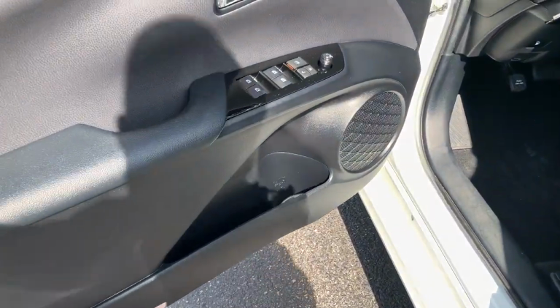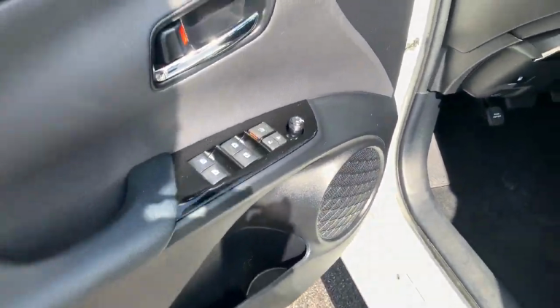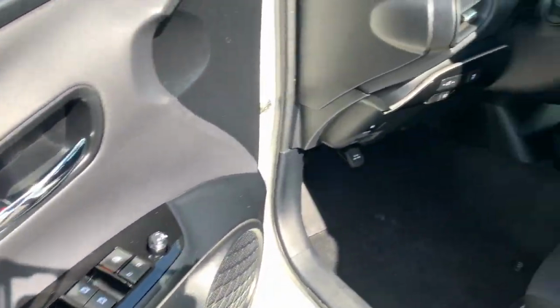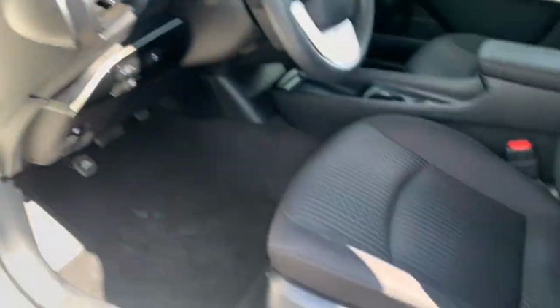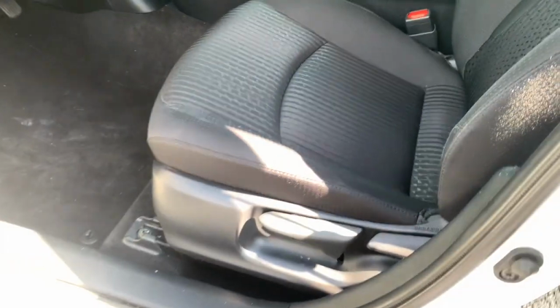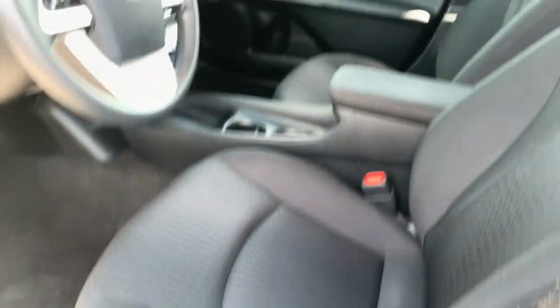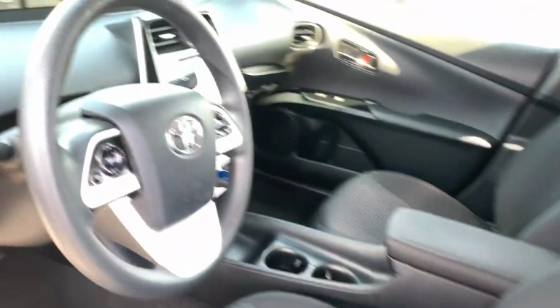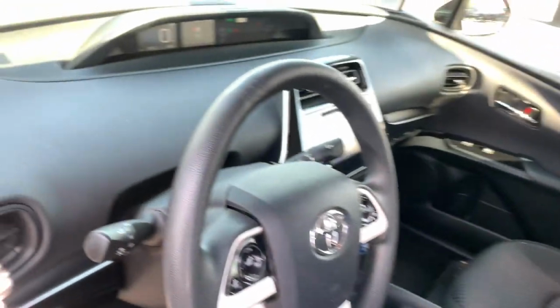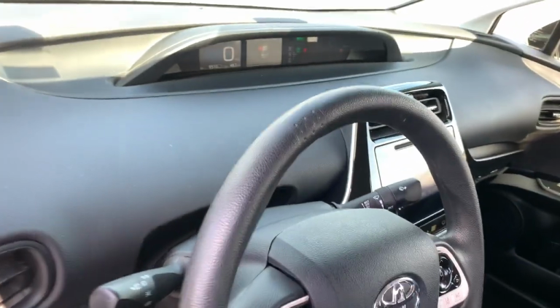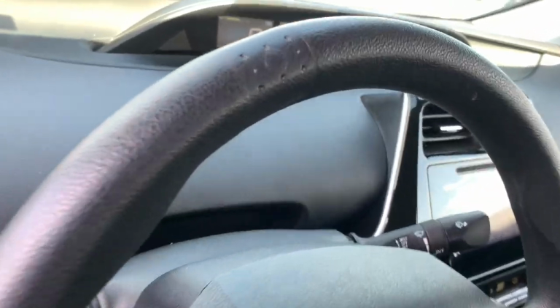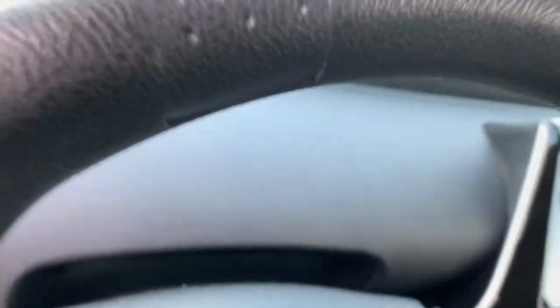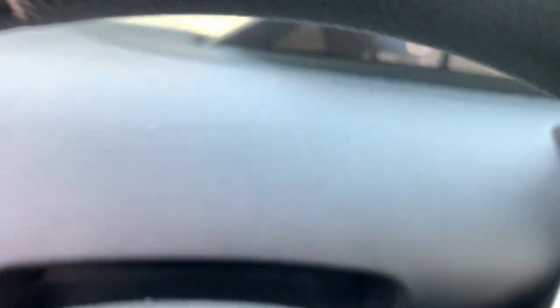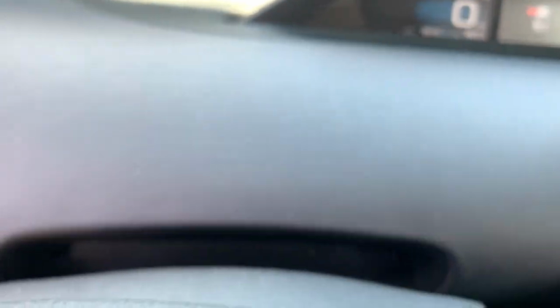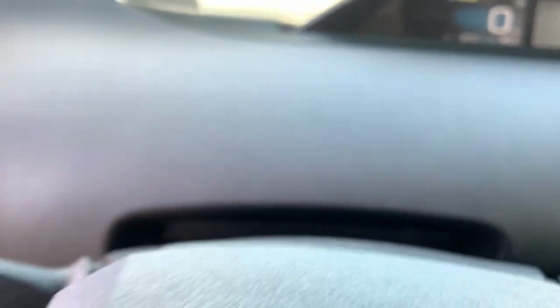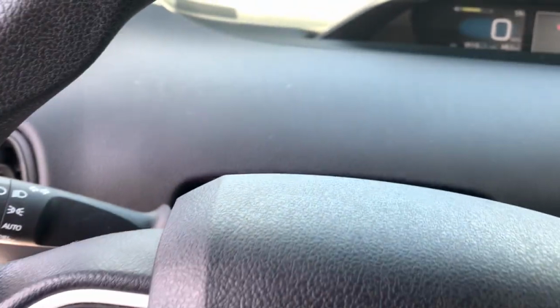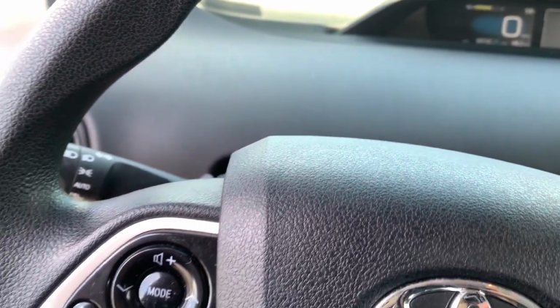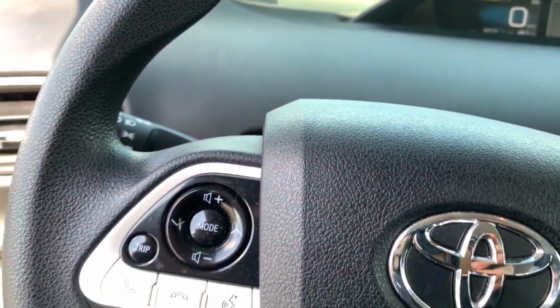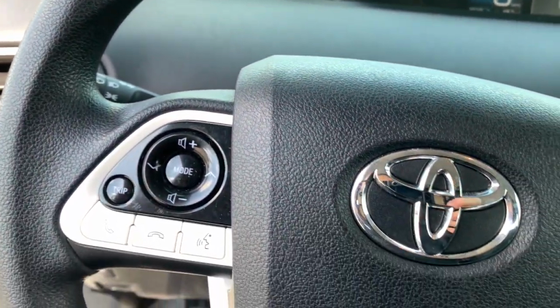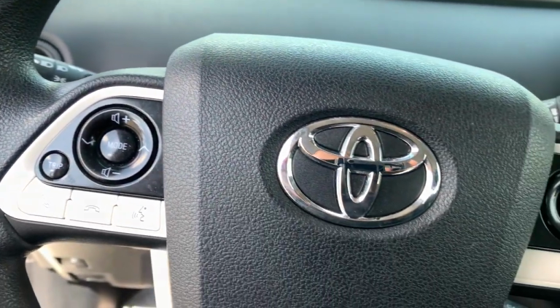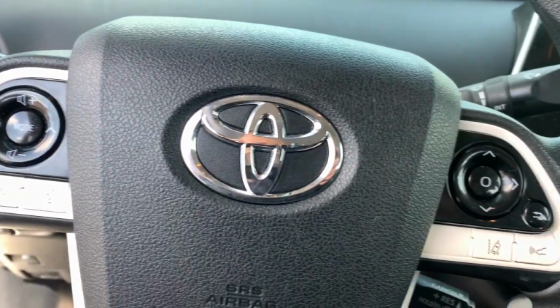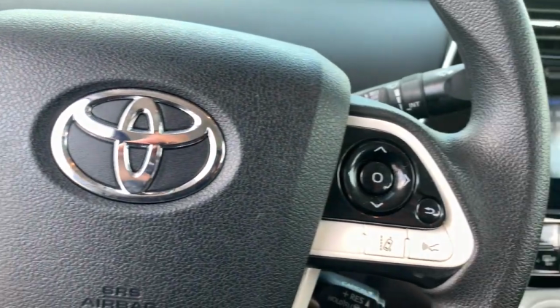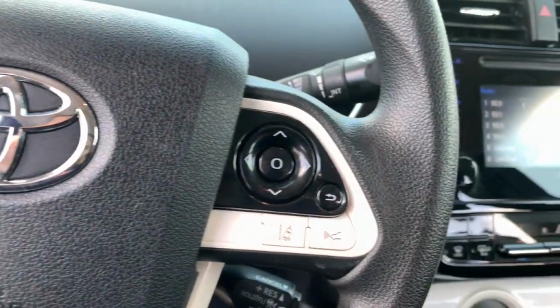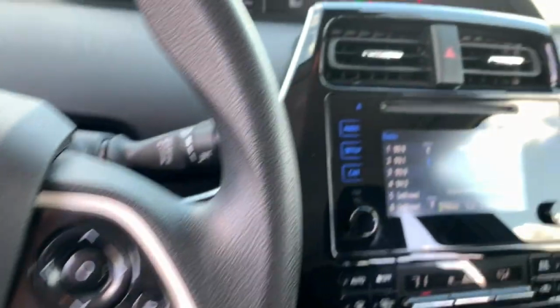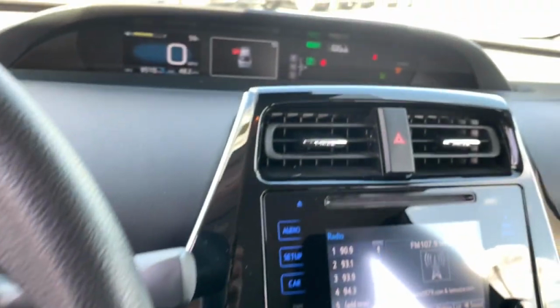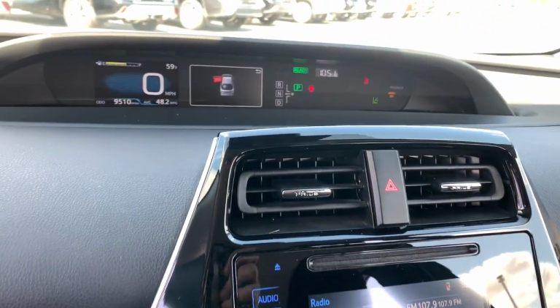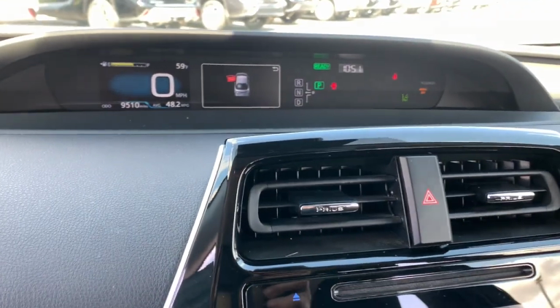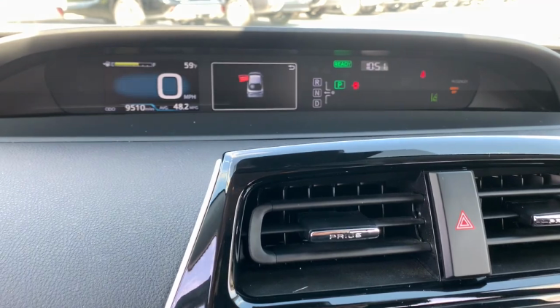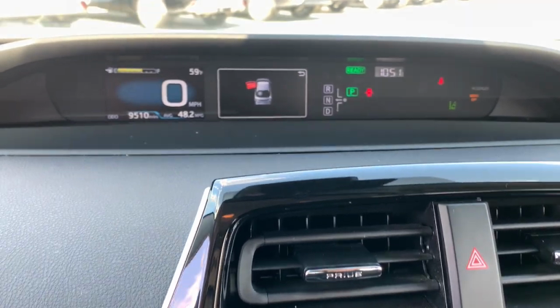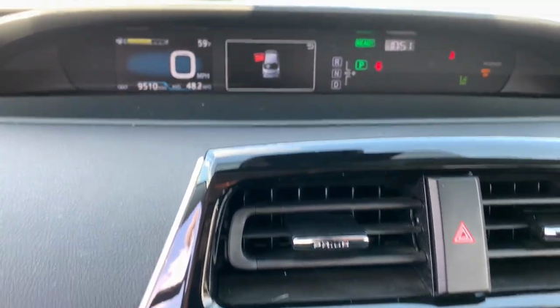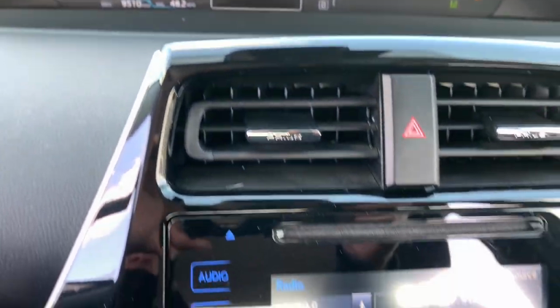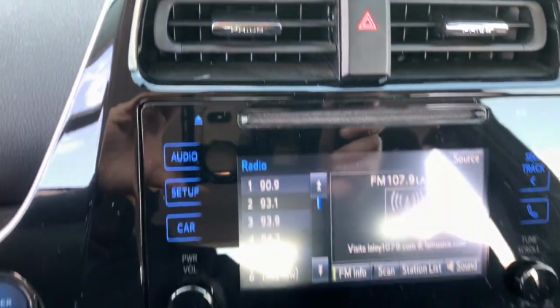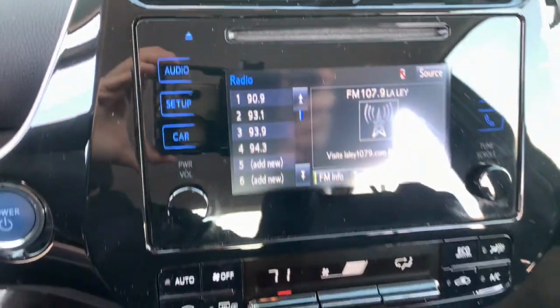Keyless entry, heated mirrors, backup camera, lane keeping assist, keyless start, adaptive cruise control, electronic stability control, steering wheel audio controls, Bluetooth connection, aluminum wheels.